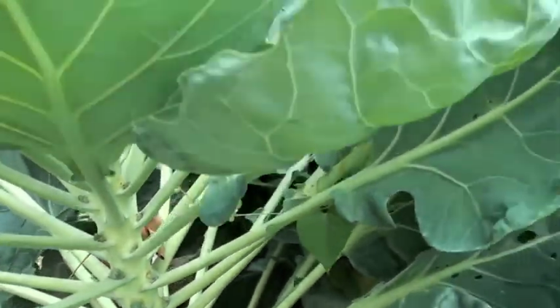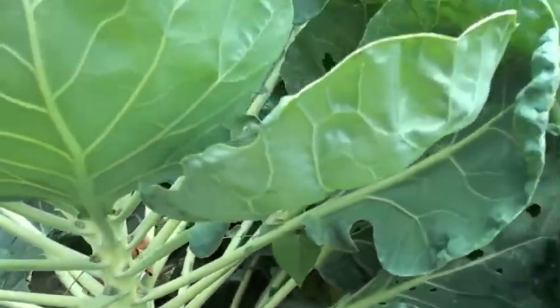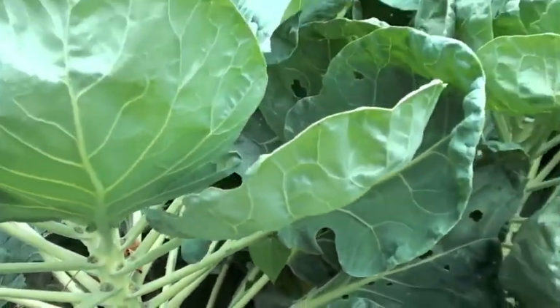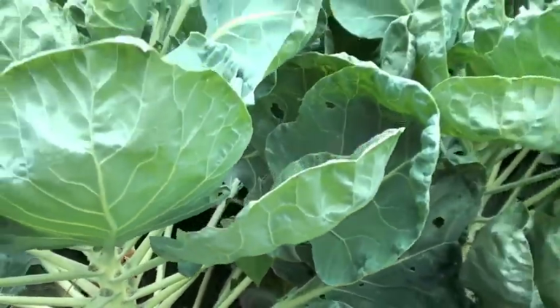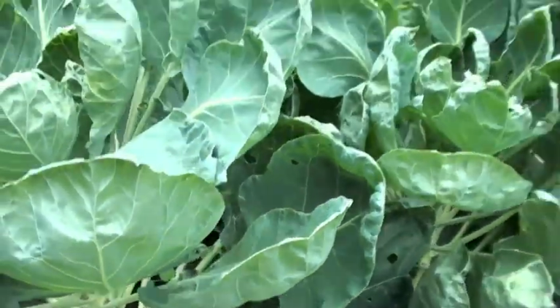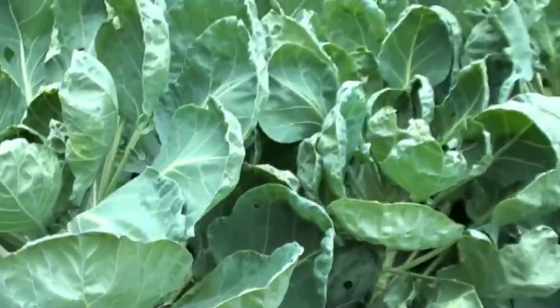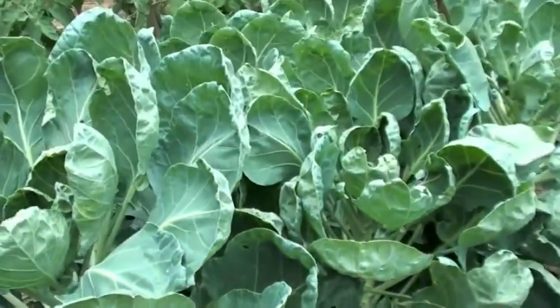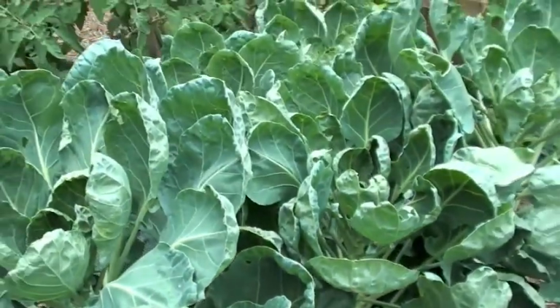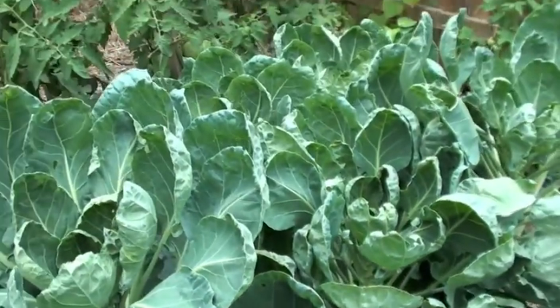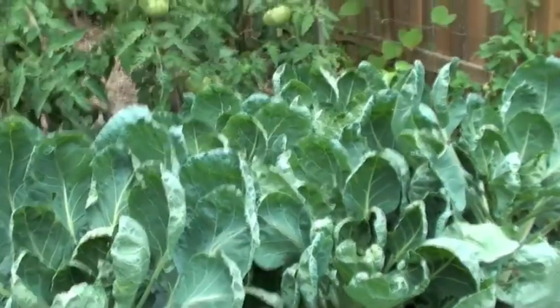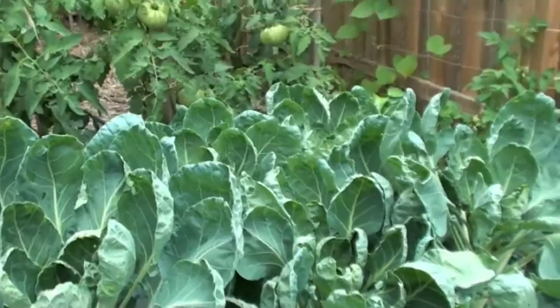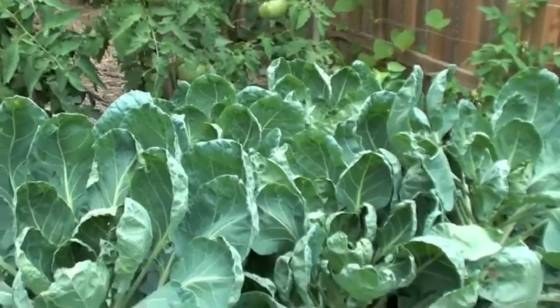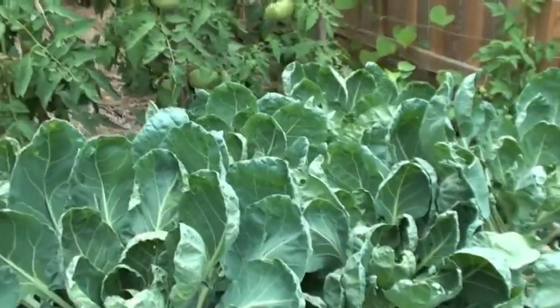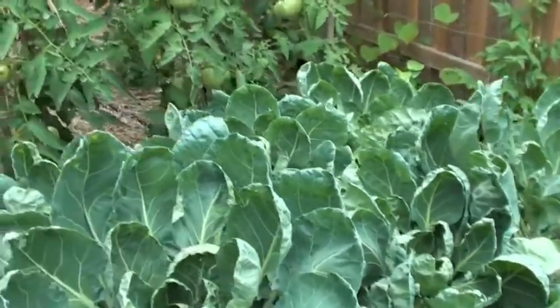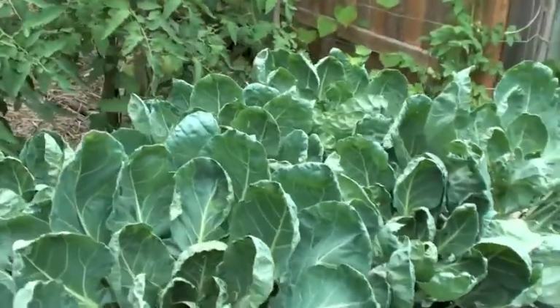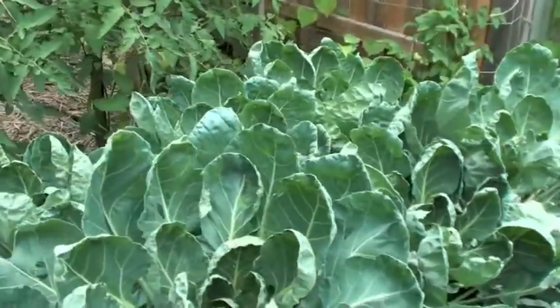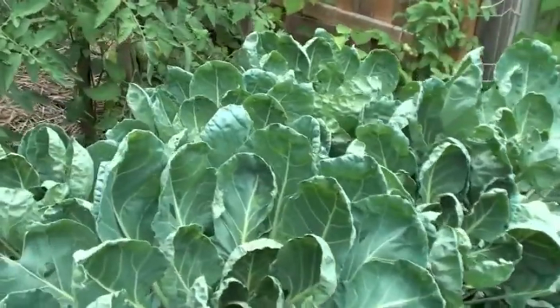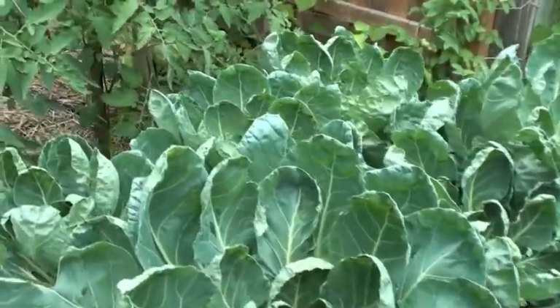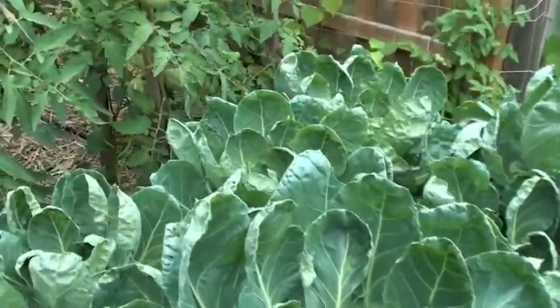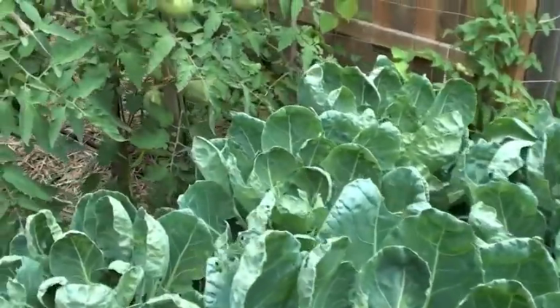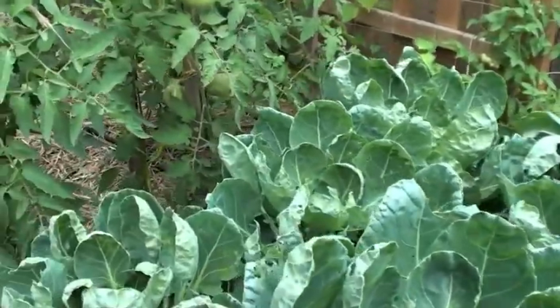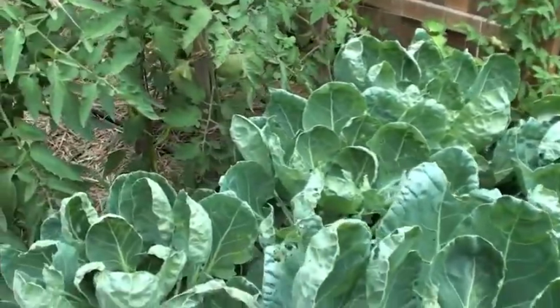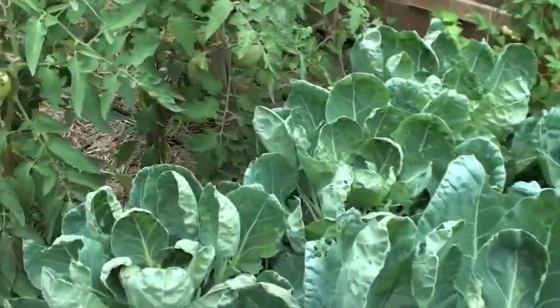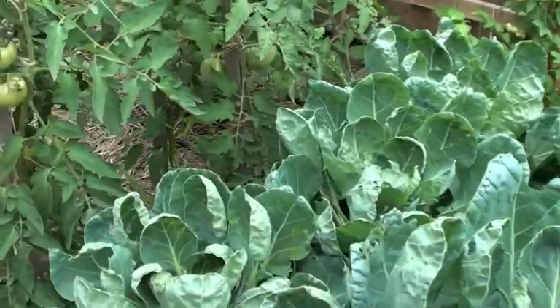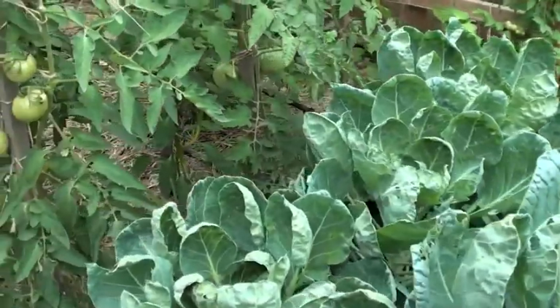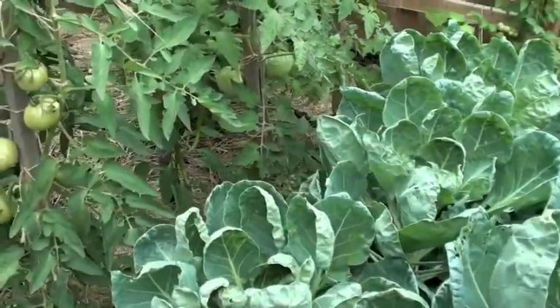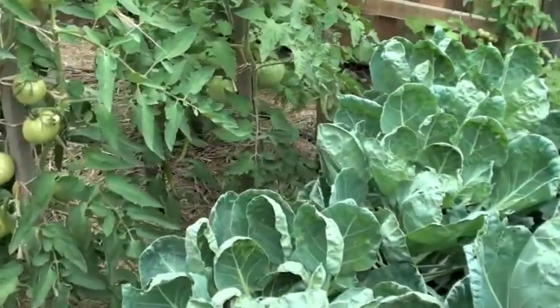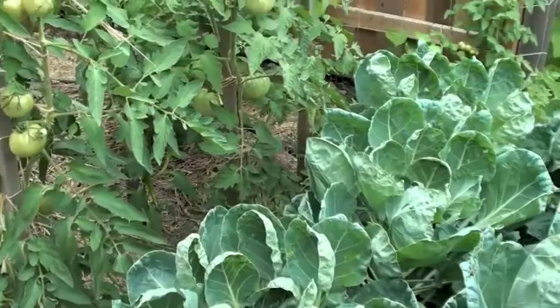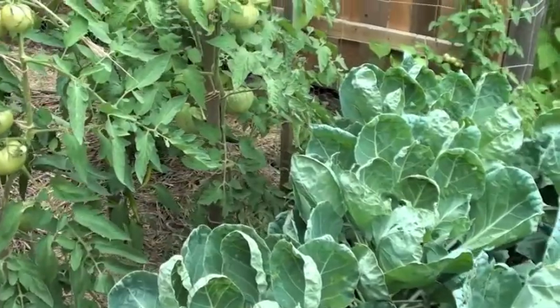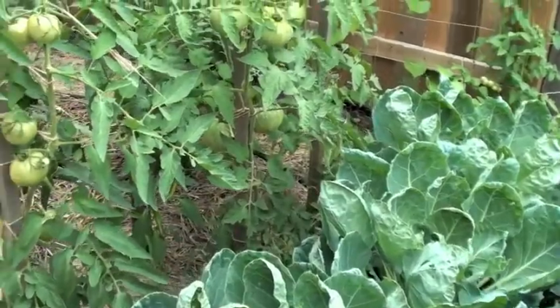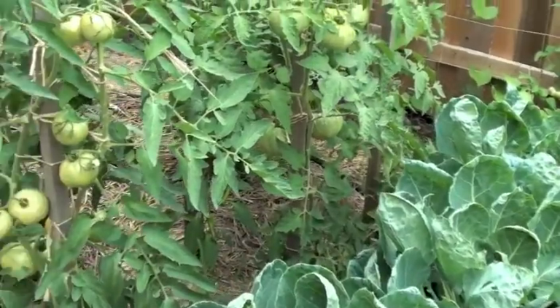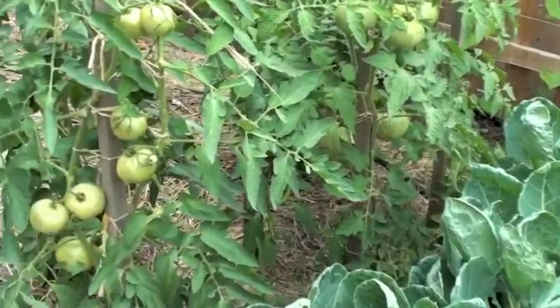One of the greatest pleasures I have with the garden is late in the season being able to pull things out of the garden while the ground is looking brown everywhere.